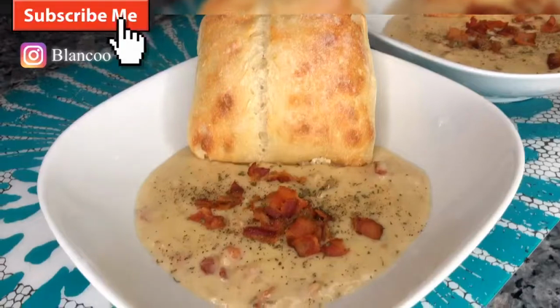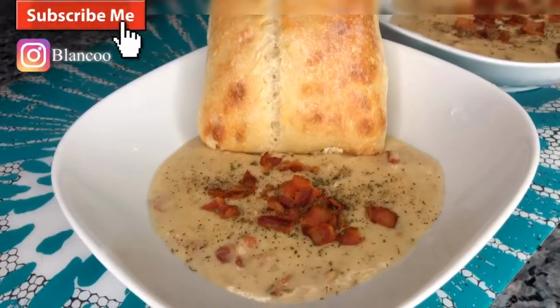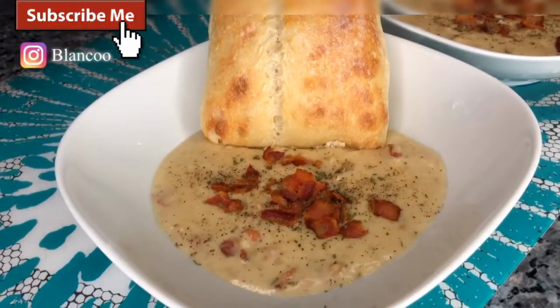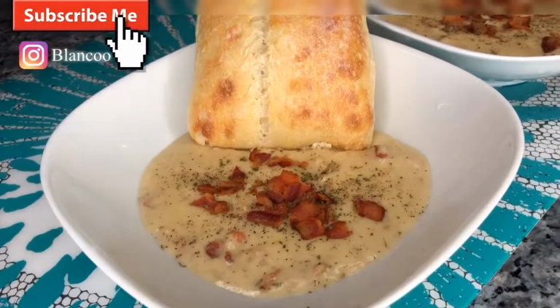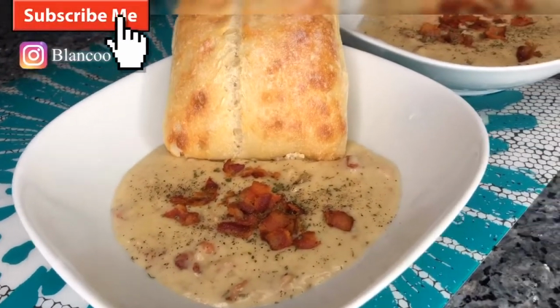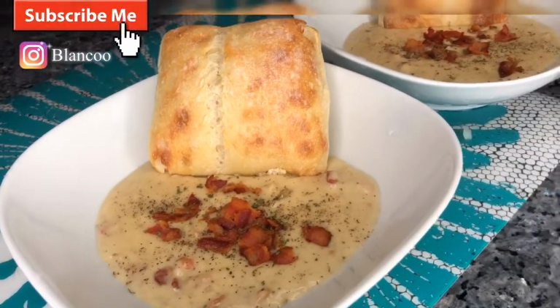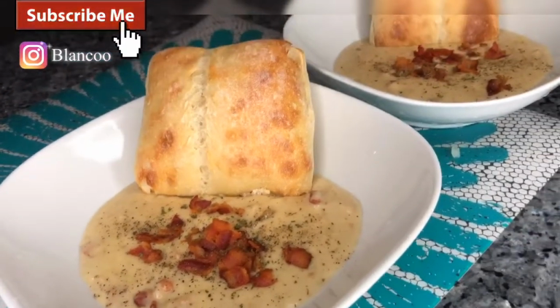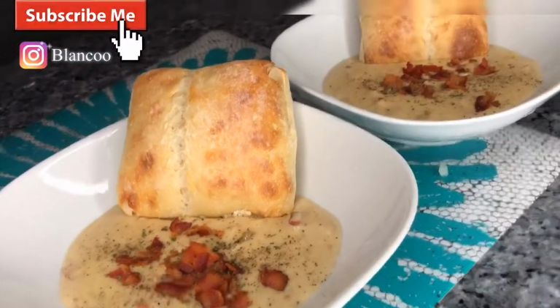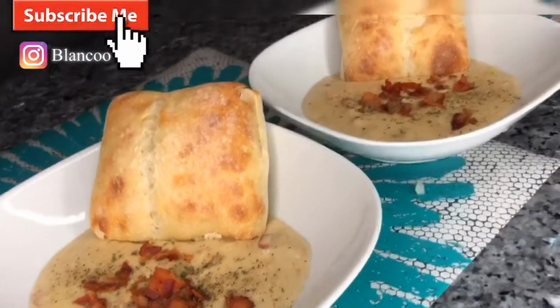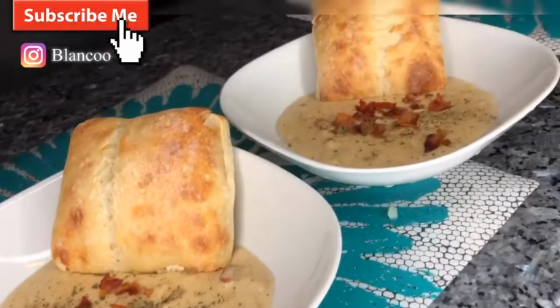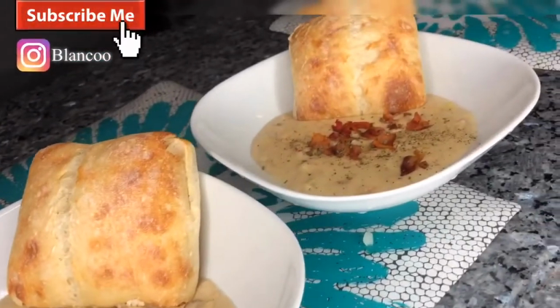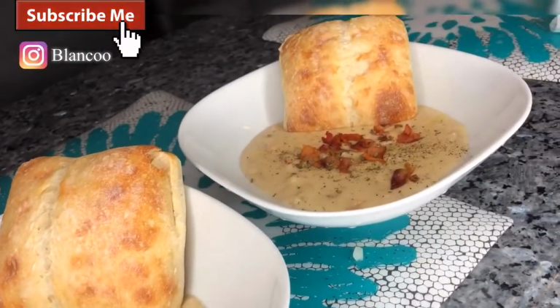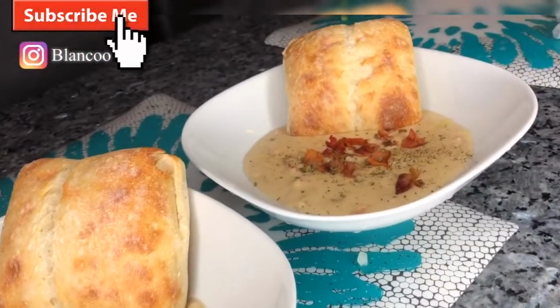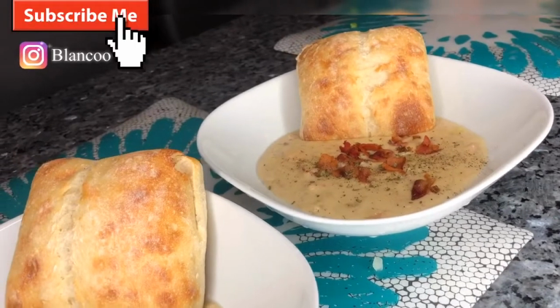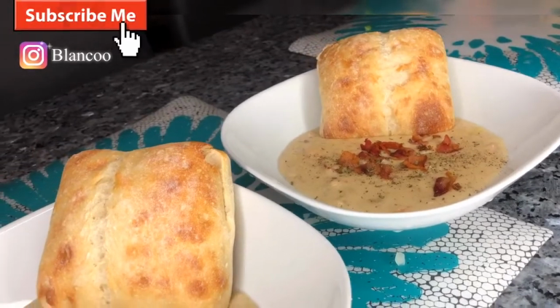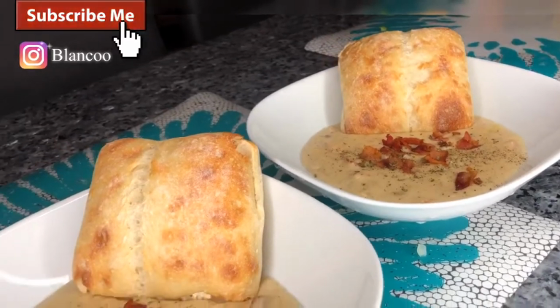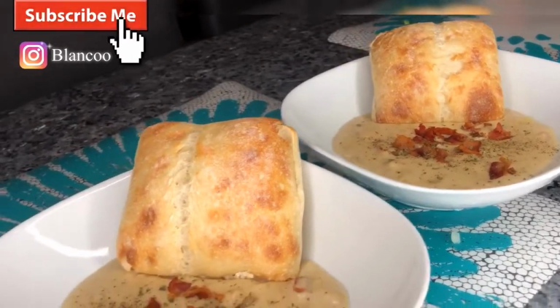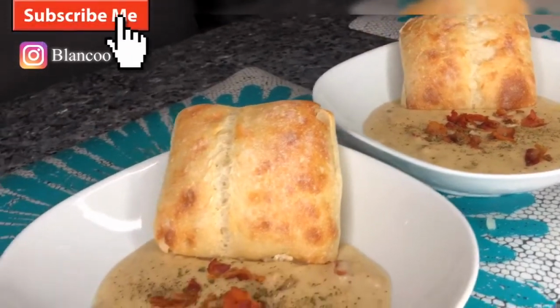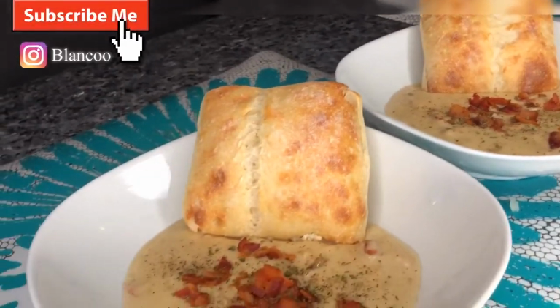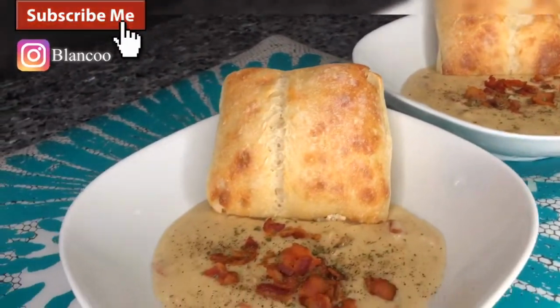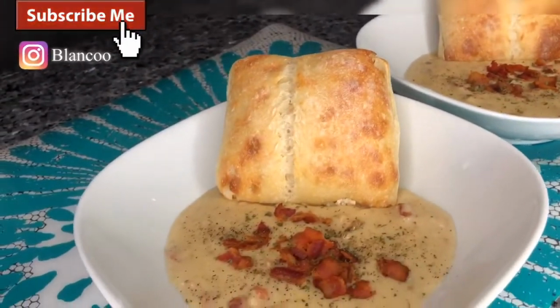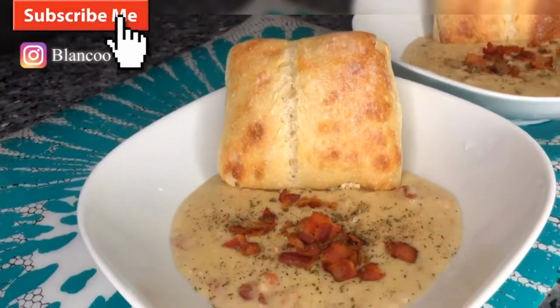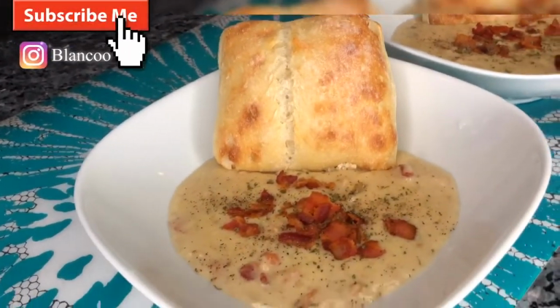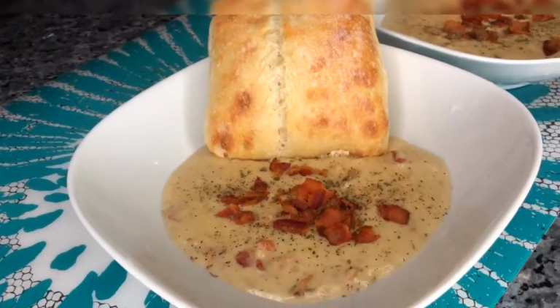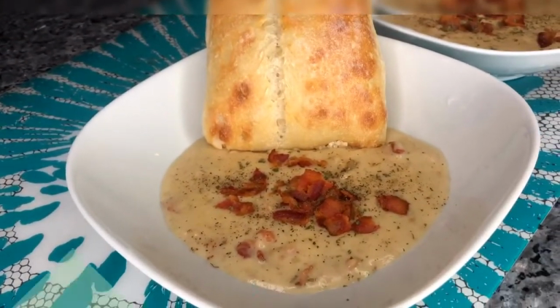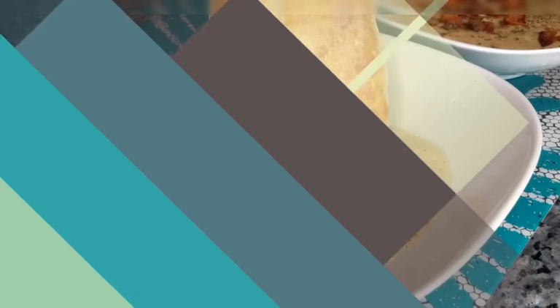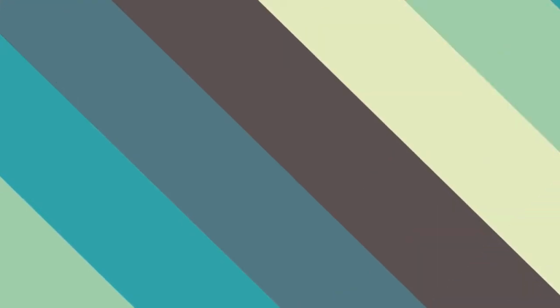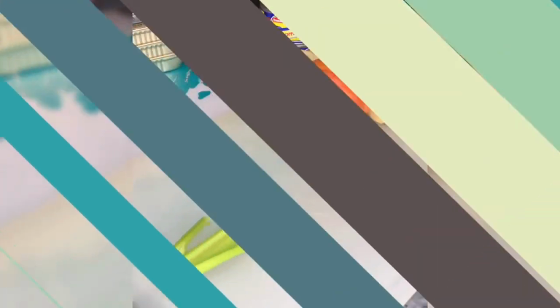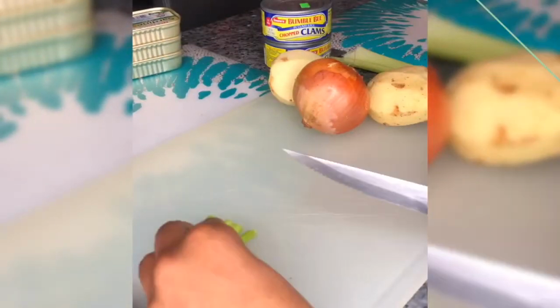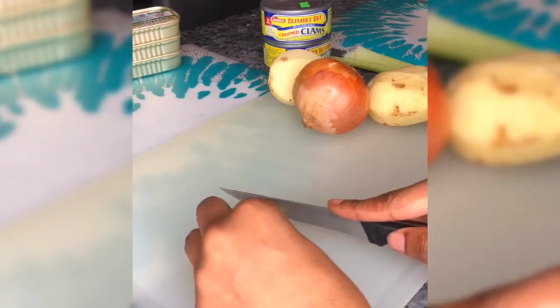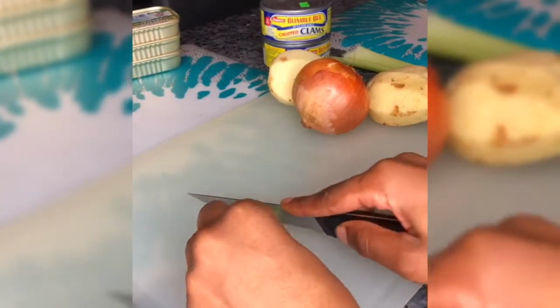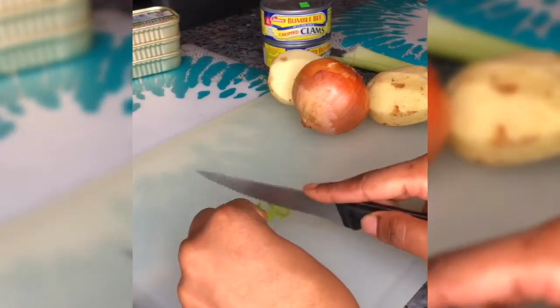The skinny bitches in a kitch. Today we have homemade New England clam chowder, made in your very own kitchen. Let's go.